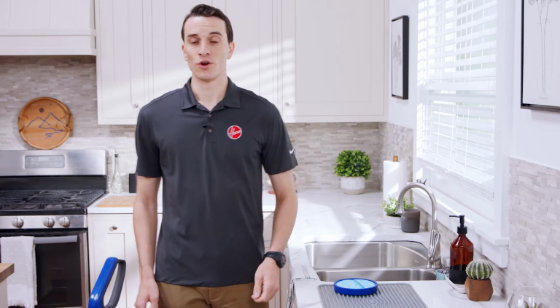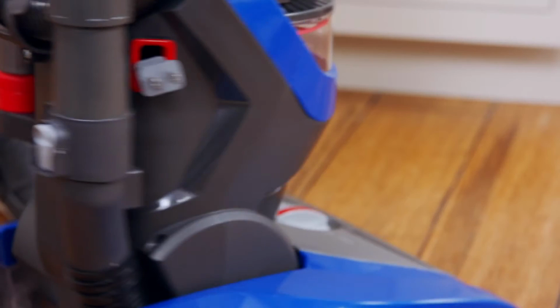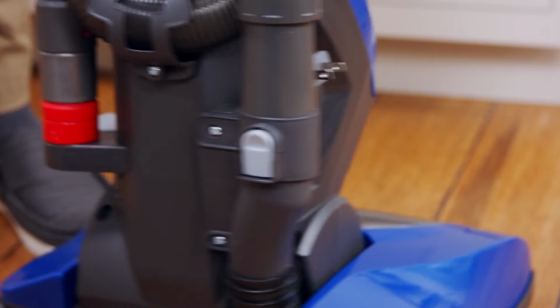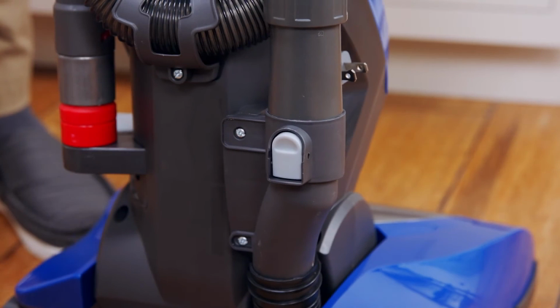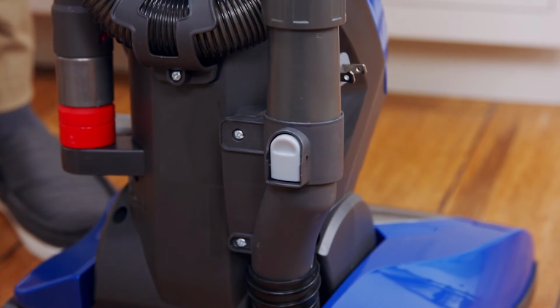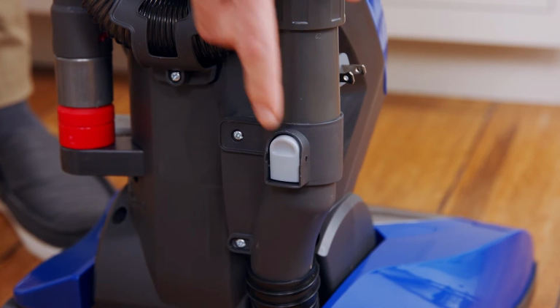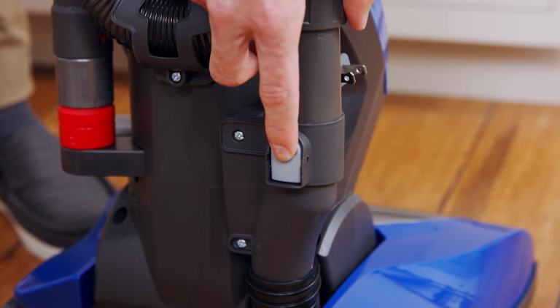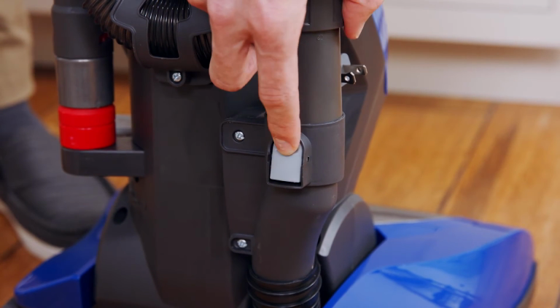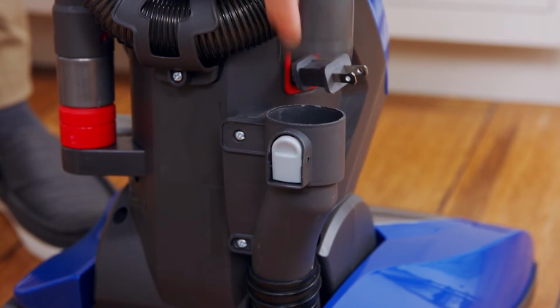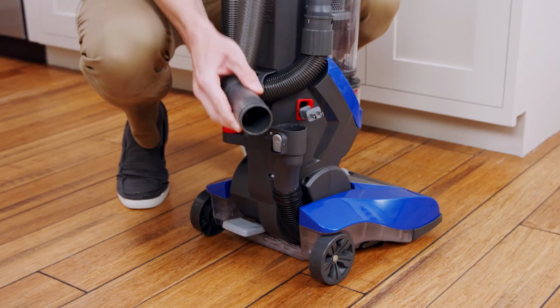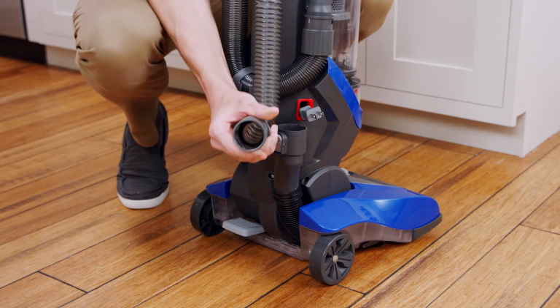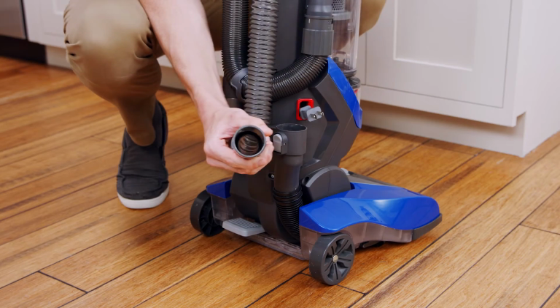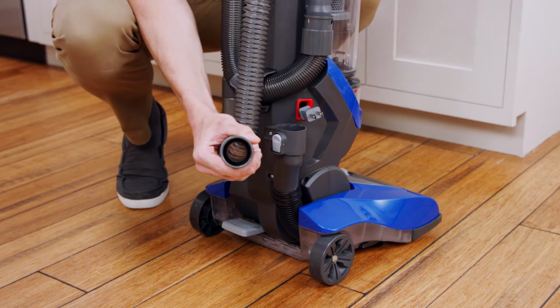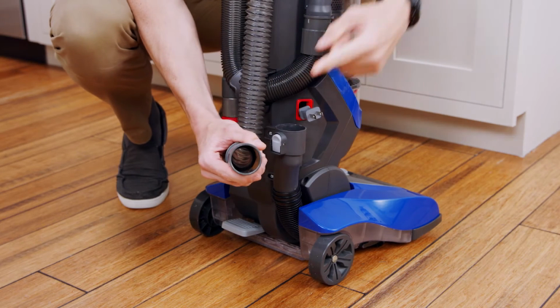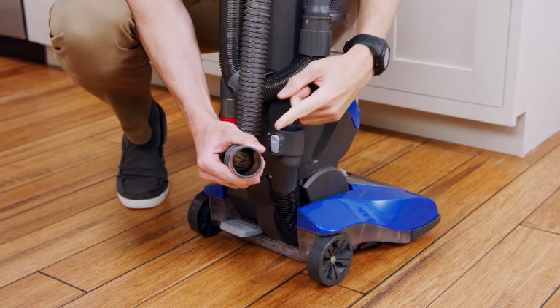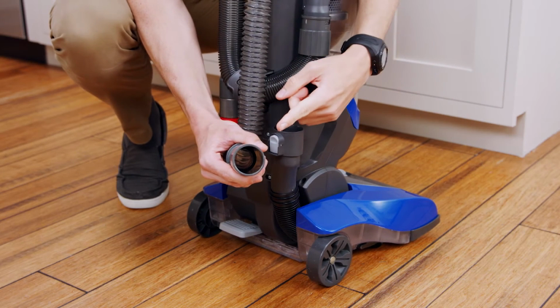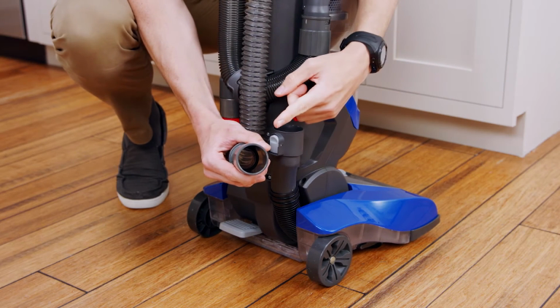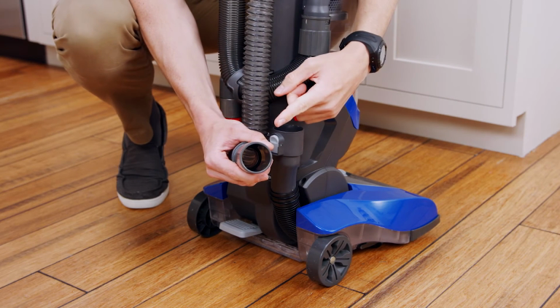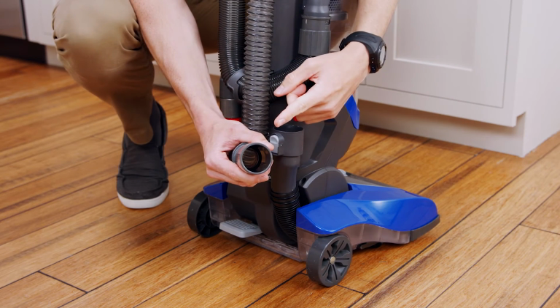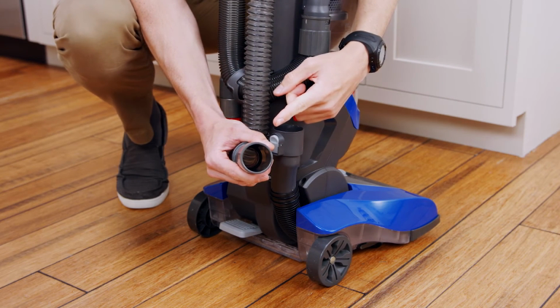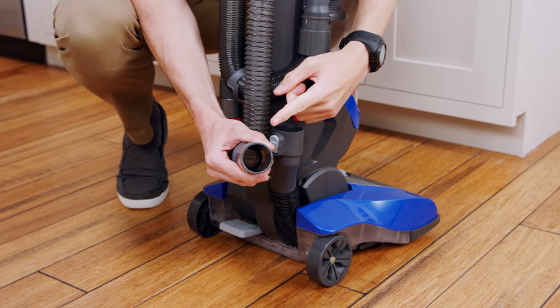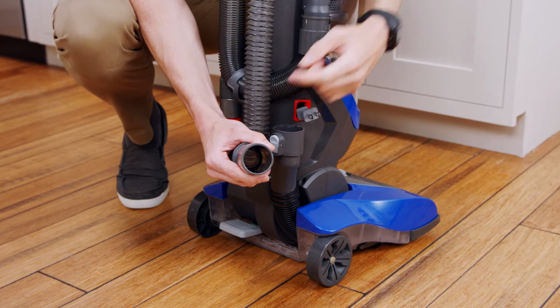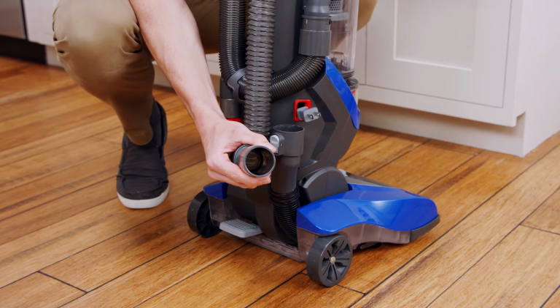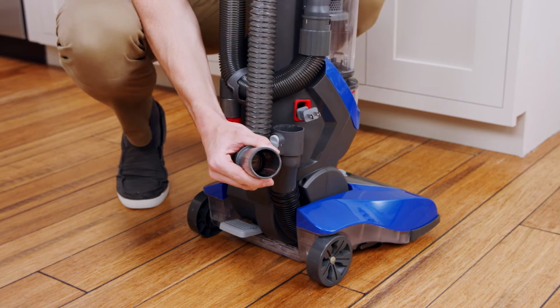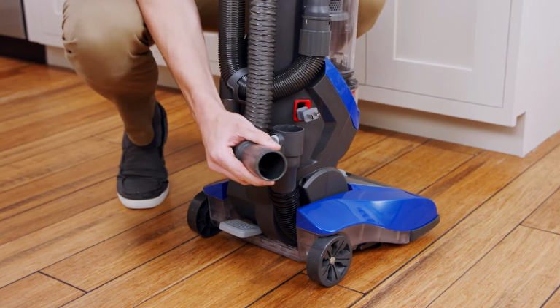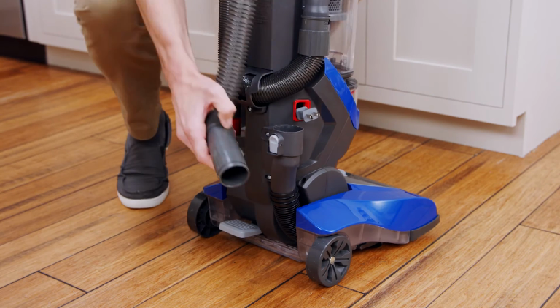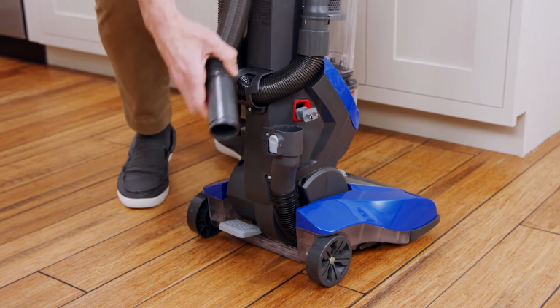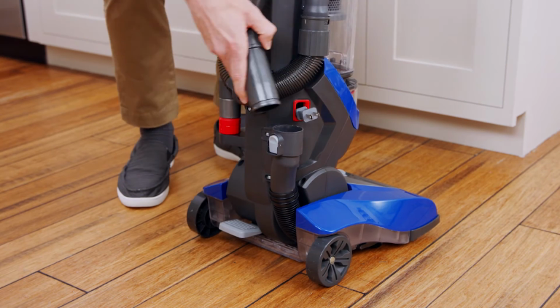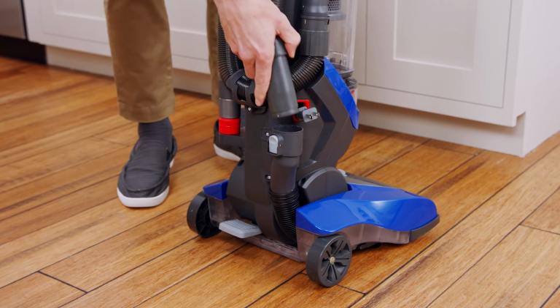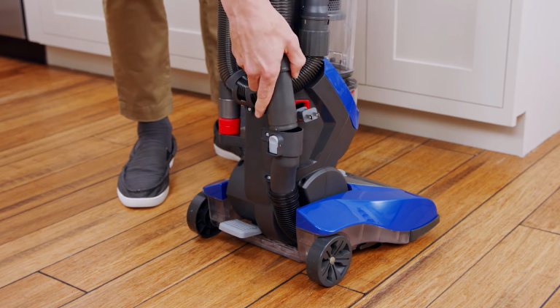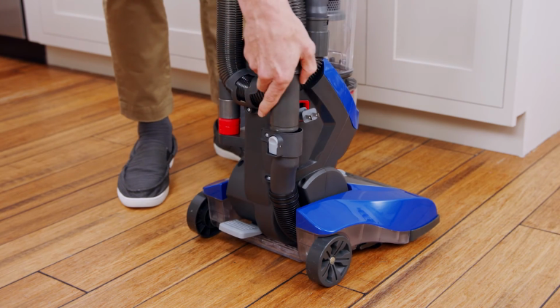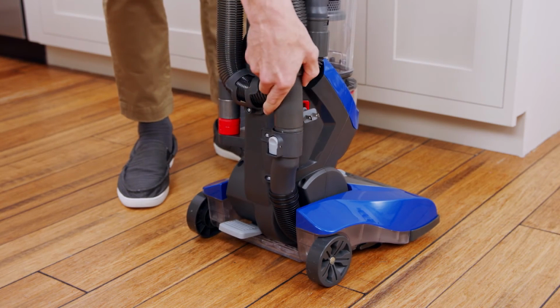Remove the hose by pressing the hose release button. Clear out any hair or debris stuck inside the hose, then reattach it so it snaps firmly into place.